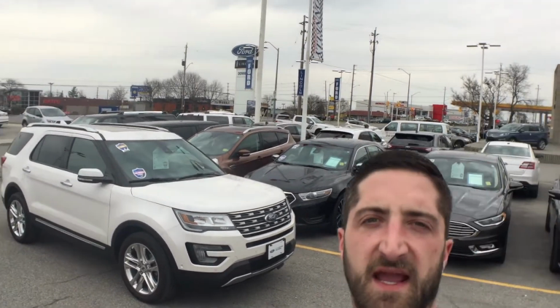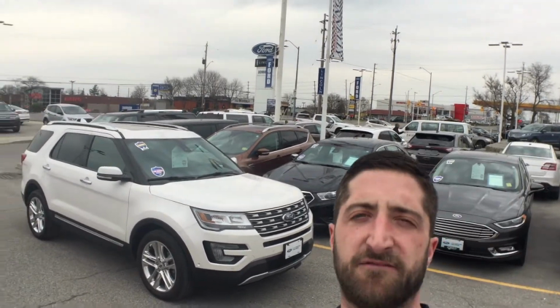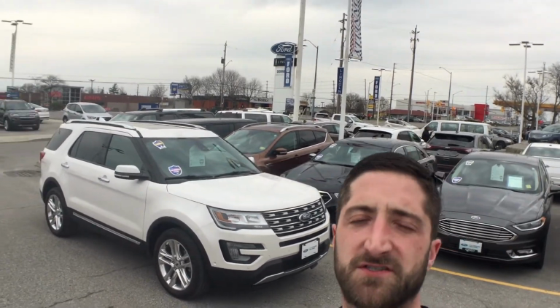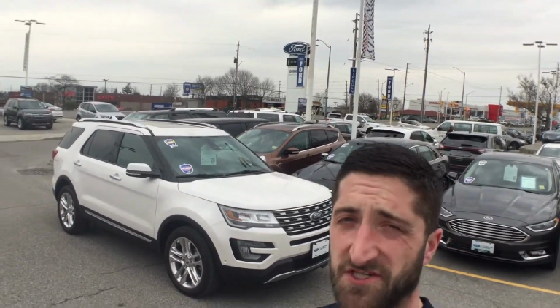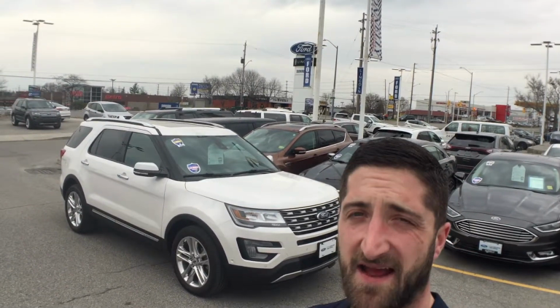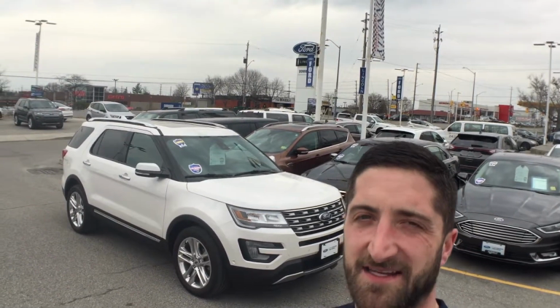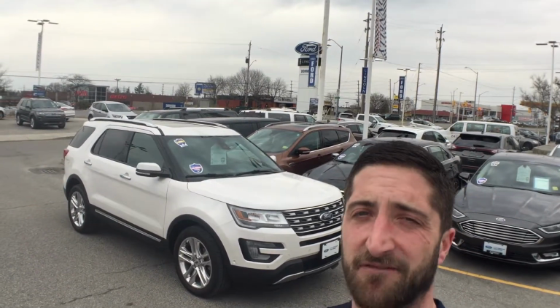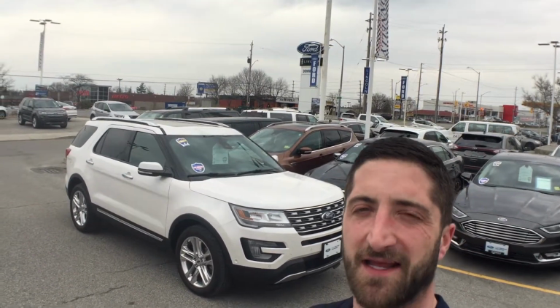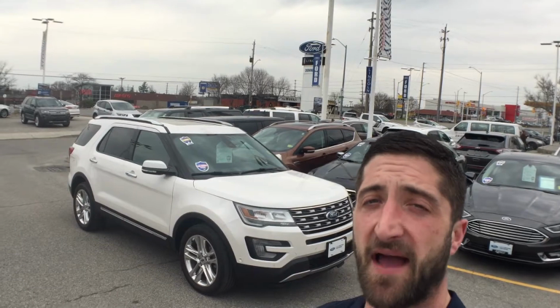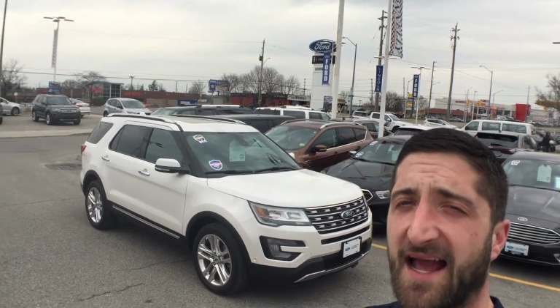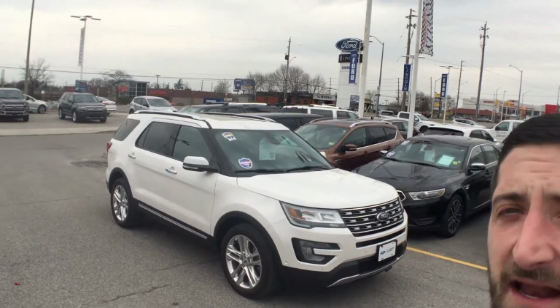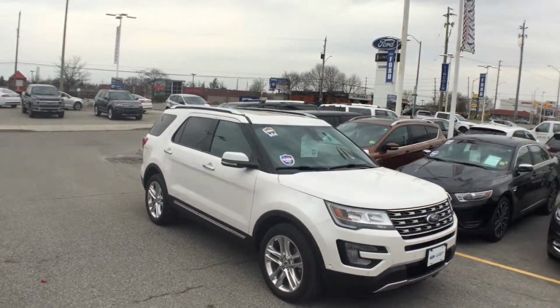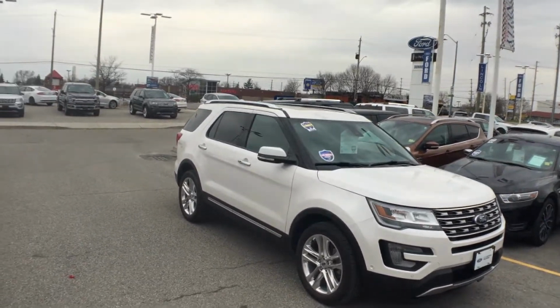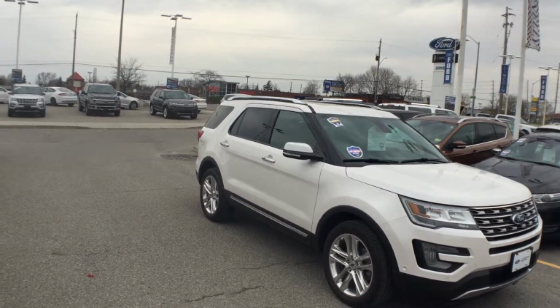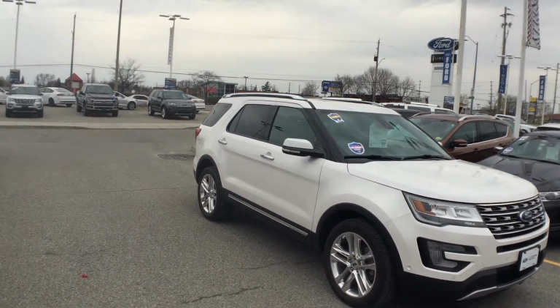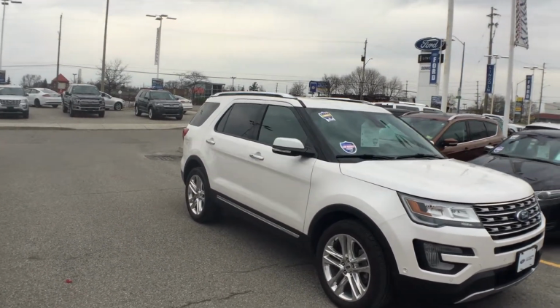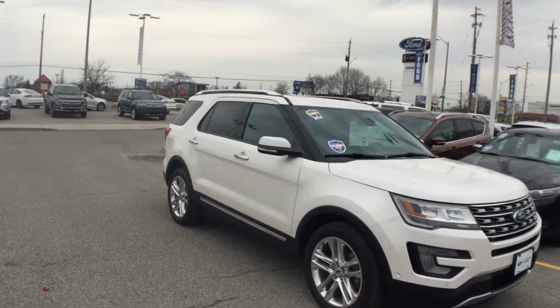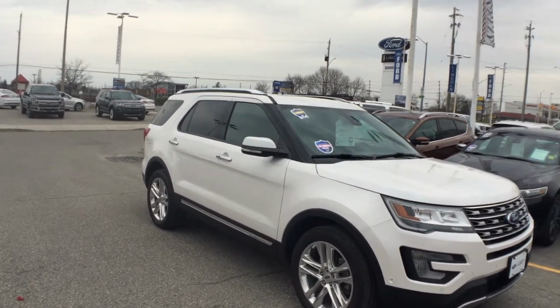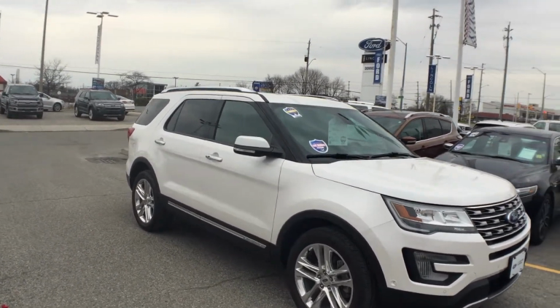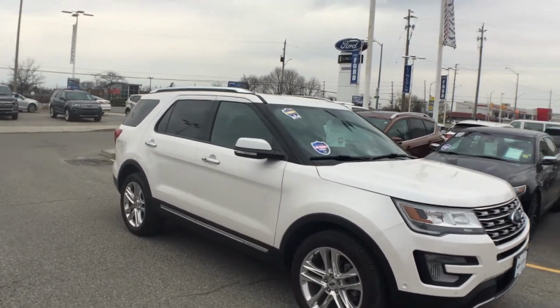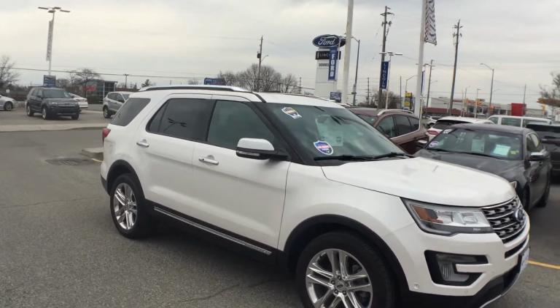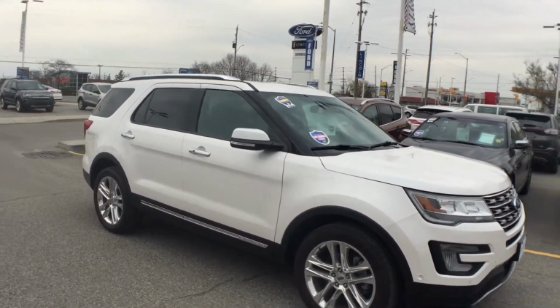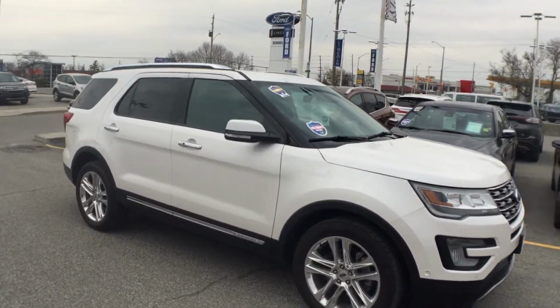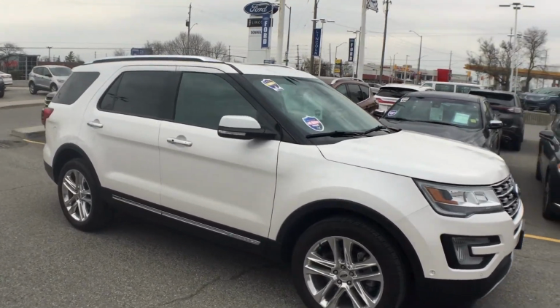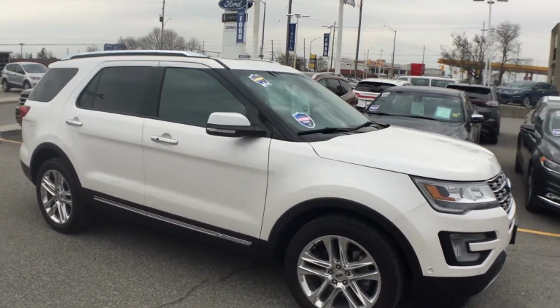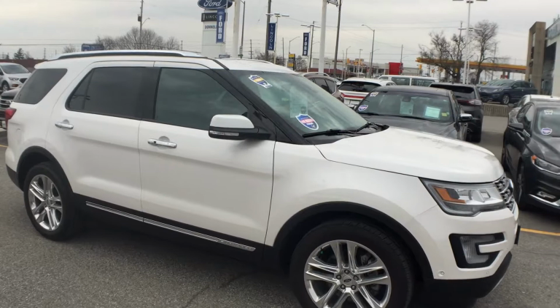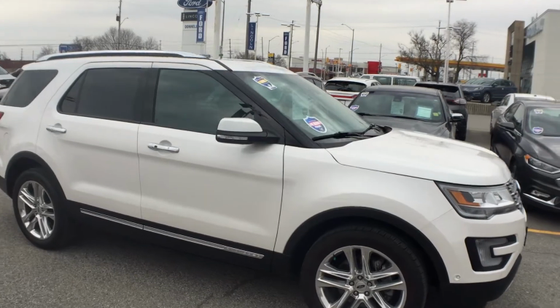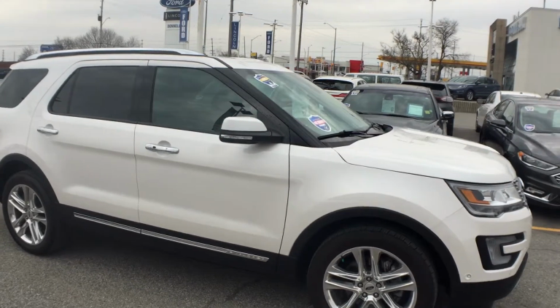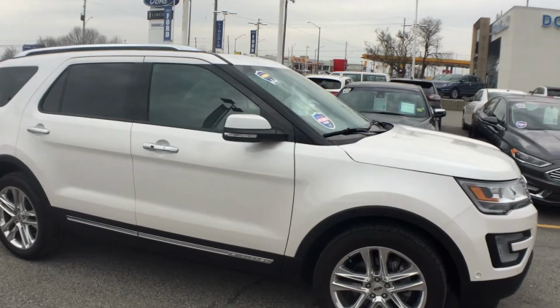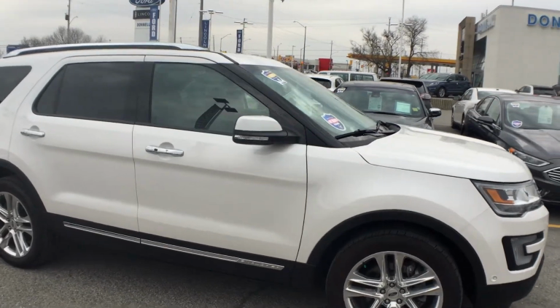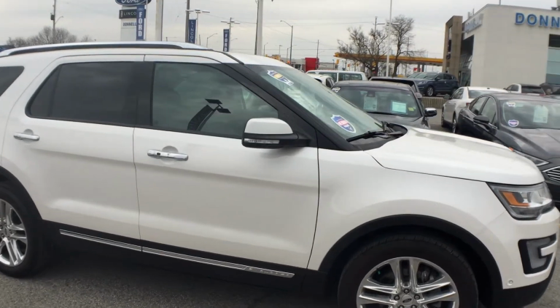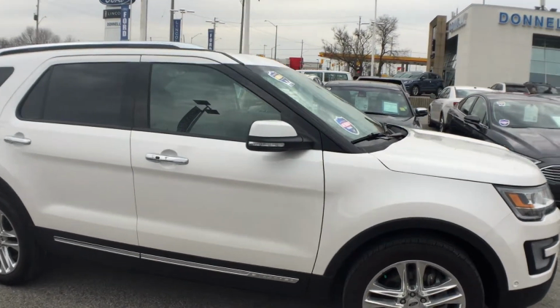Hey there folks, Grant Schubert down here at Donnelly Ford Lincoln, back at it again with another video. This is our feature of the week — this week we're looking at our 2017 Ford Explorer.